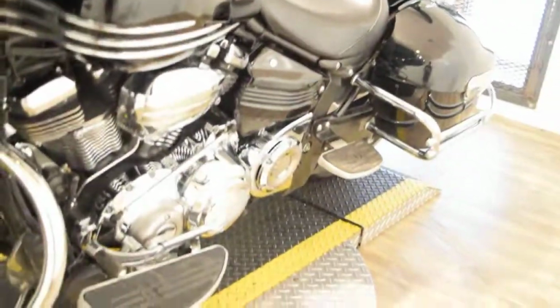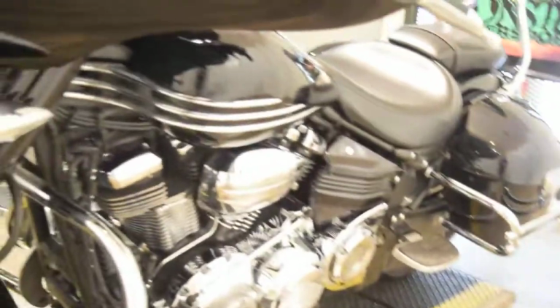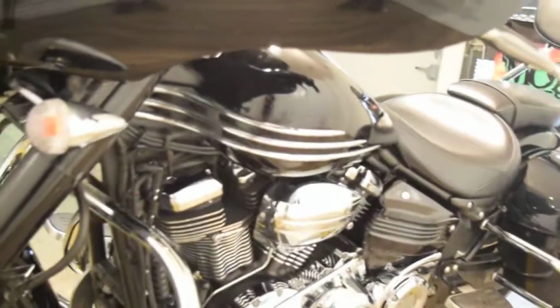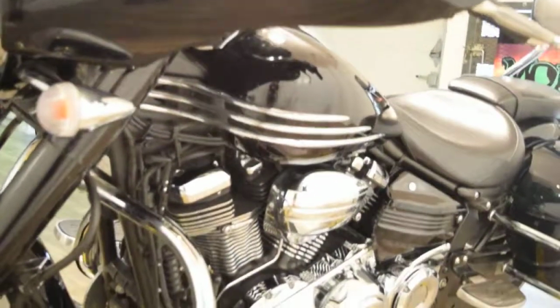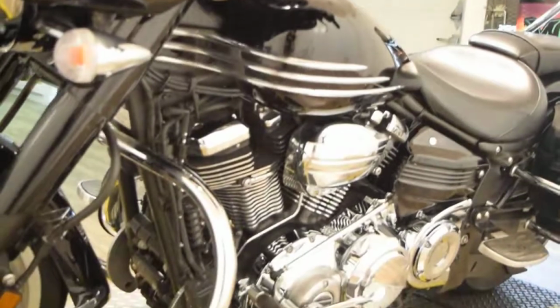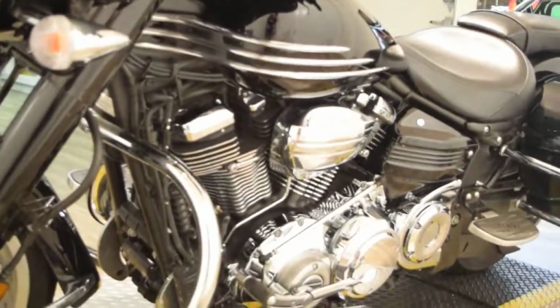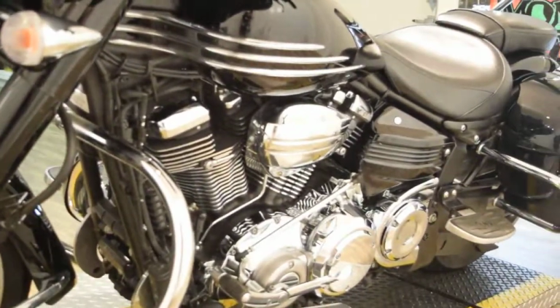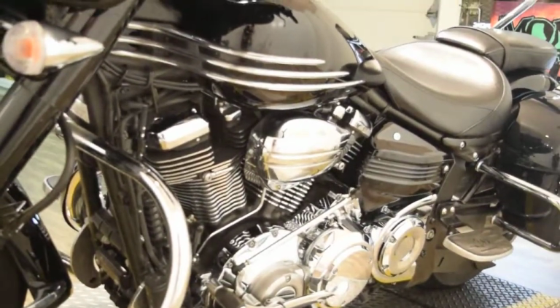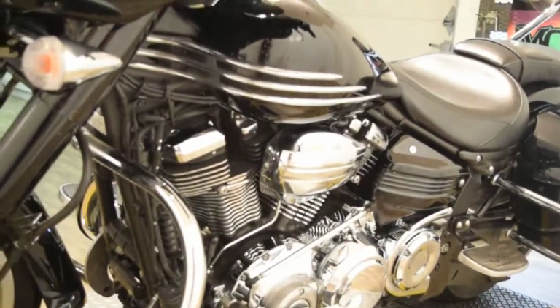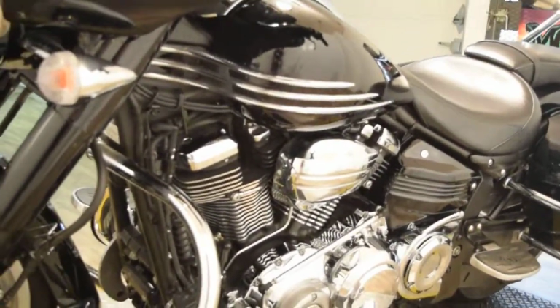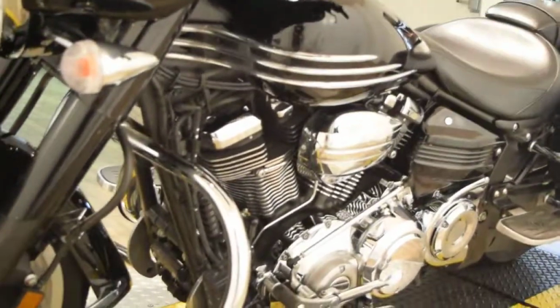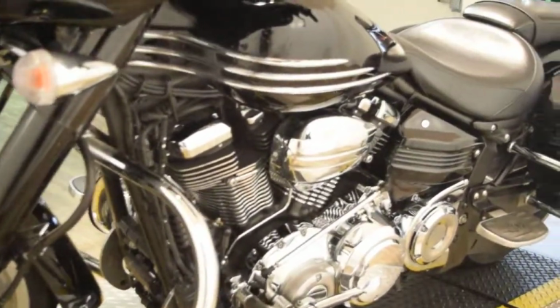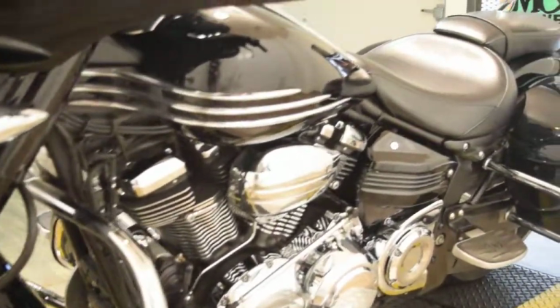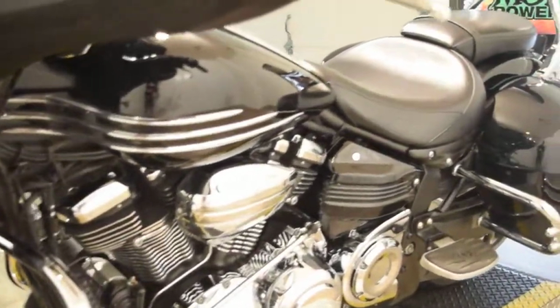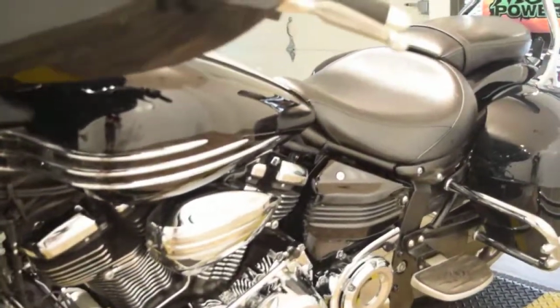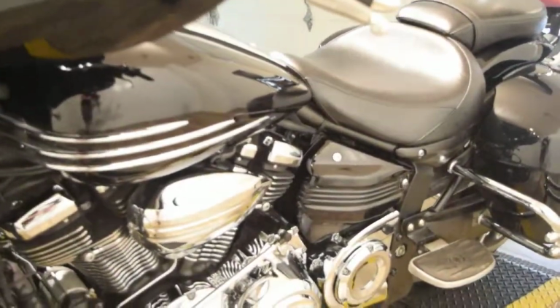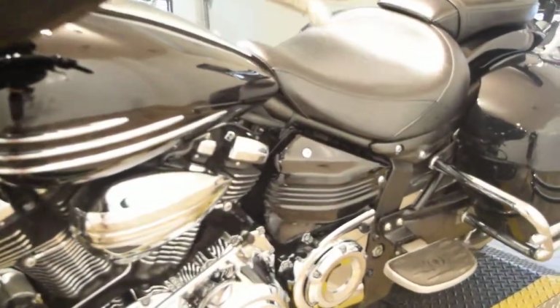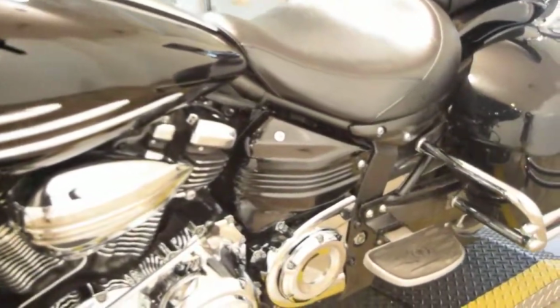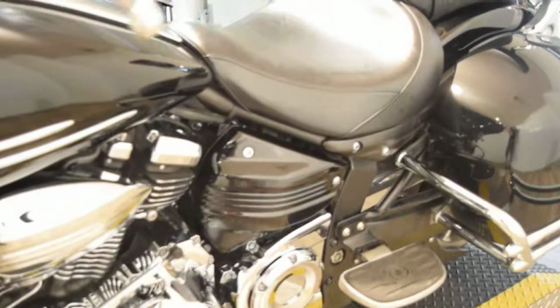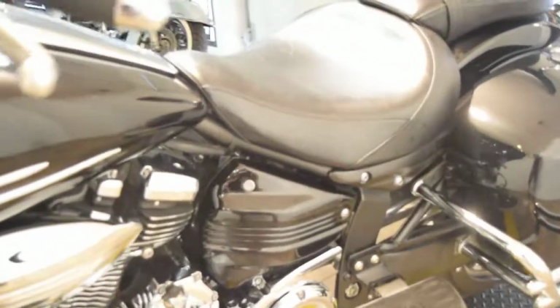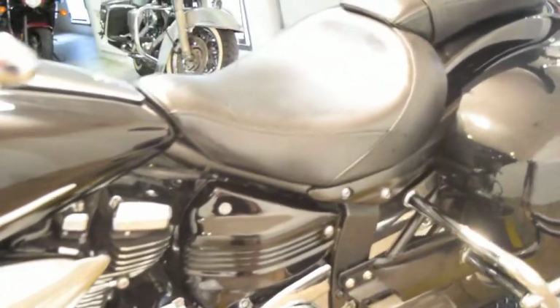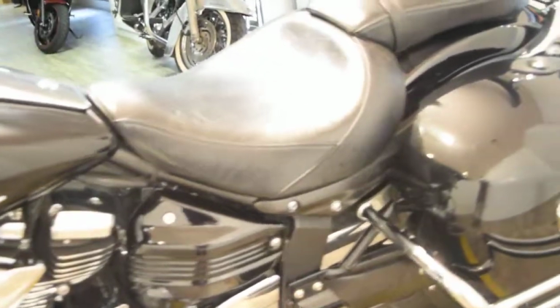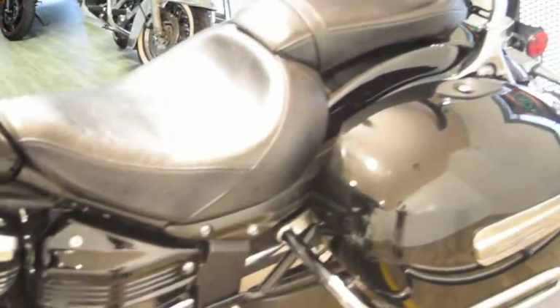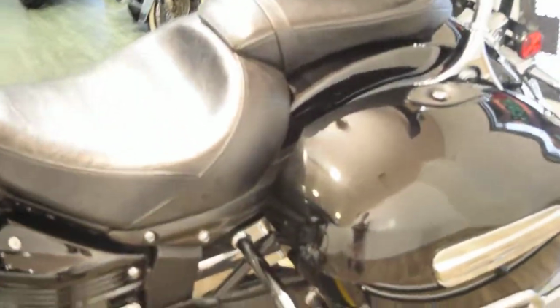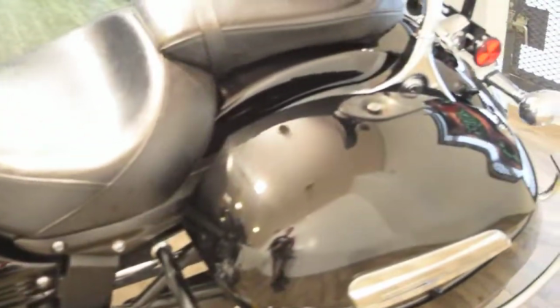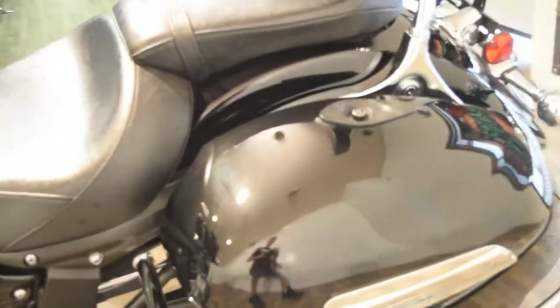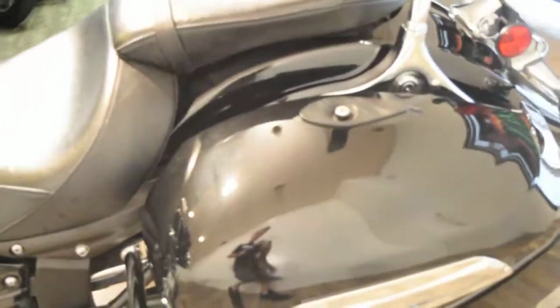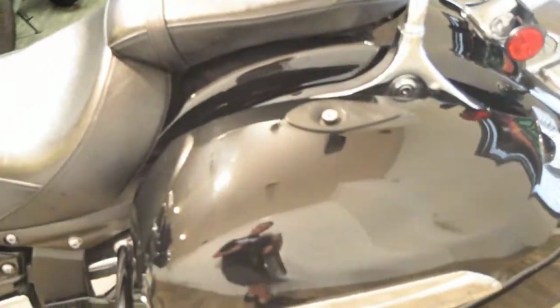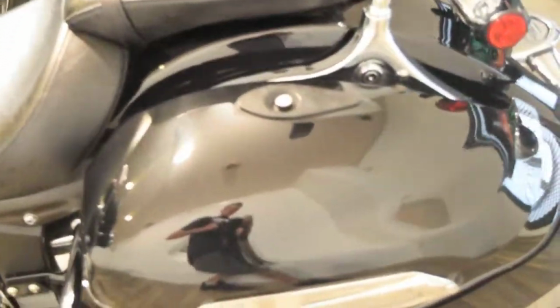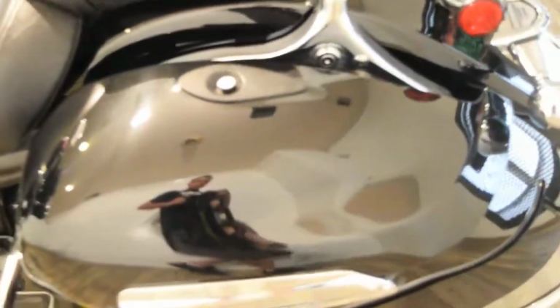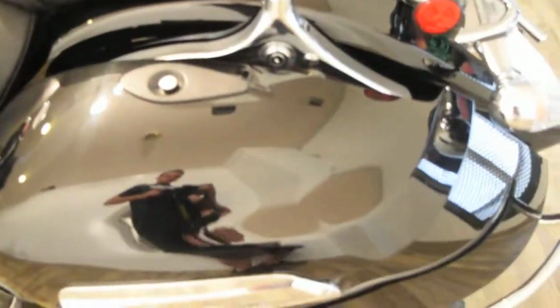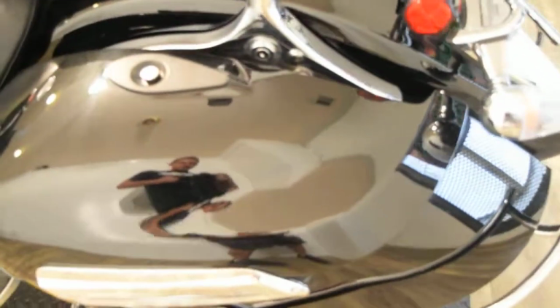We have about 300 bikes in stock. We do service and safety inspect all of our bikes before we sell them. This particular bike has a 30-day warranty on the engine and transmission.